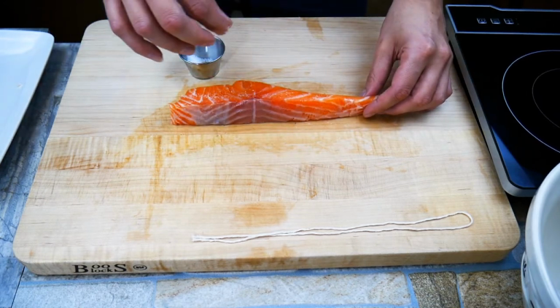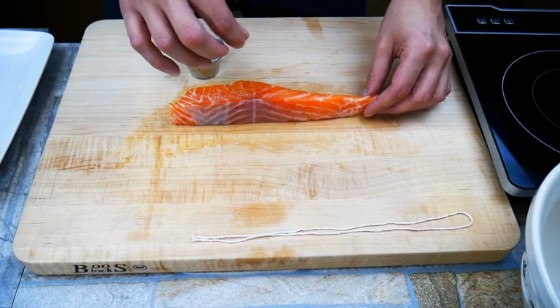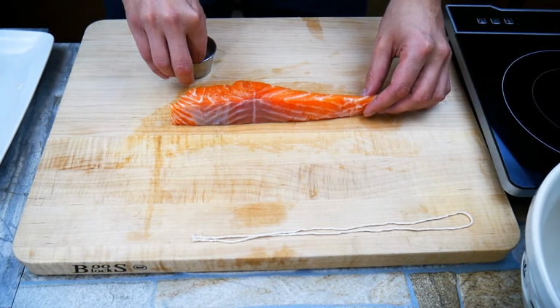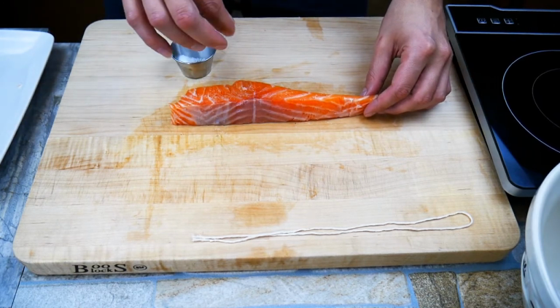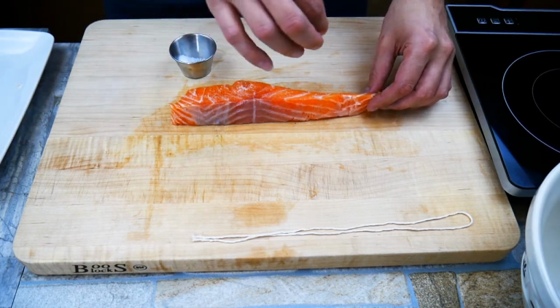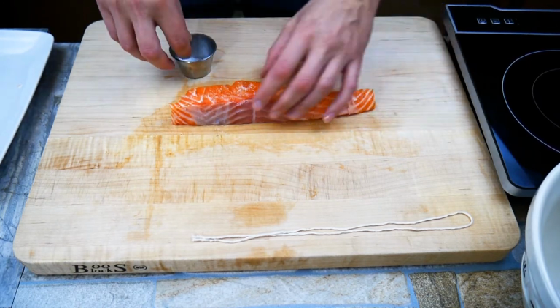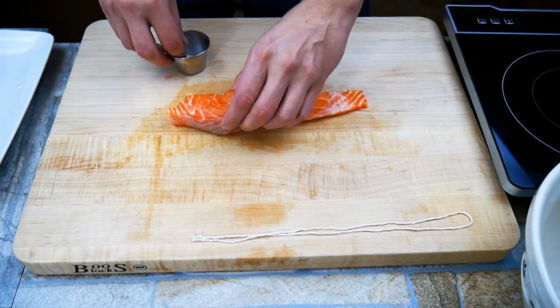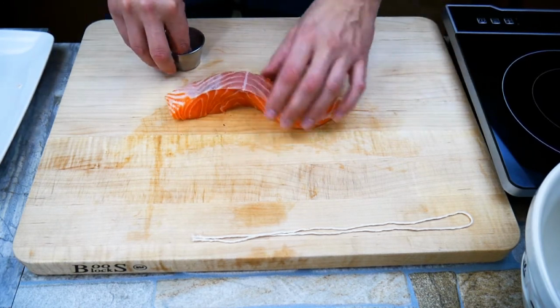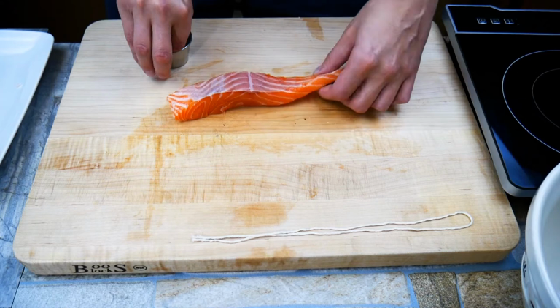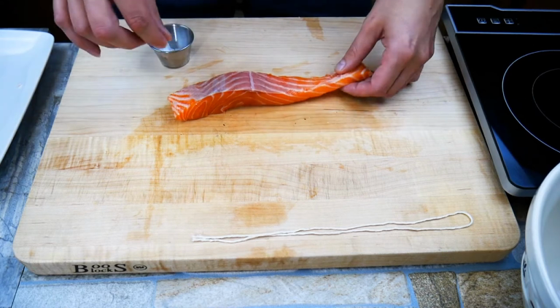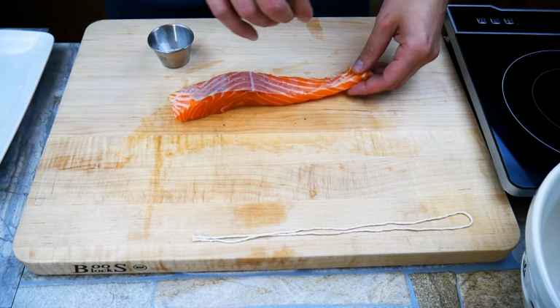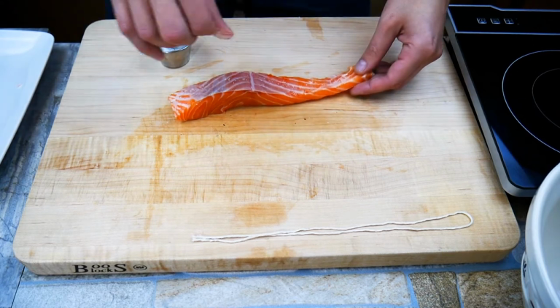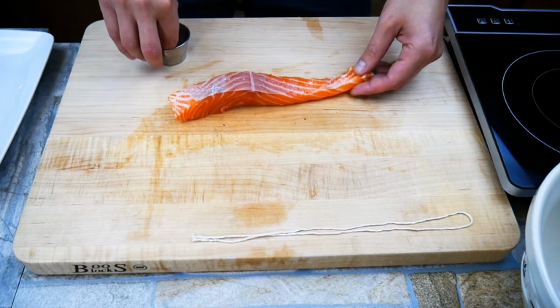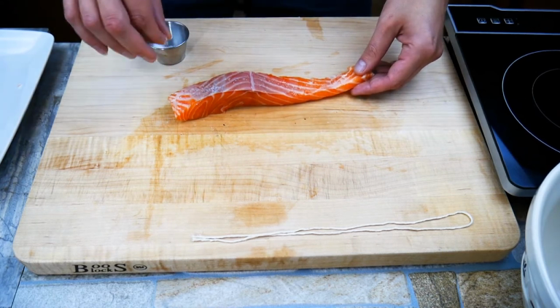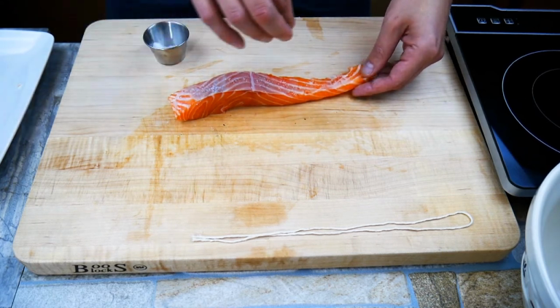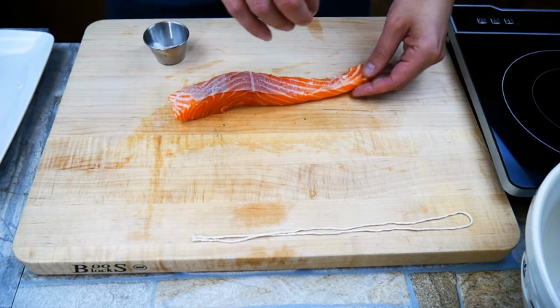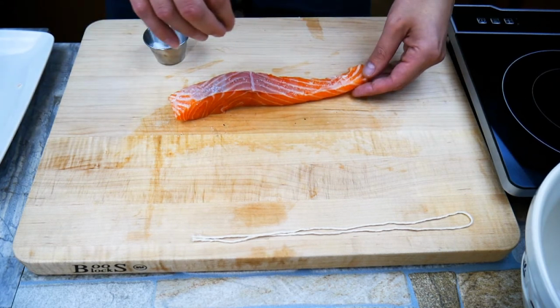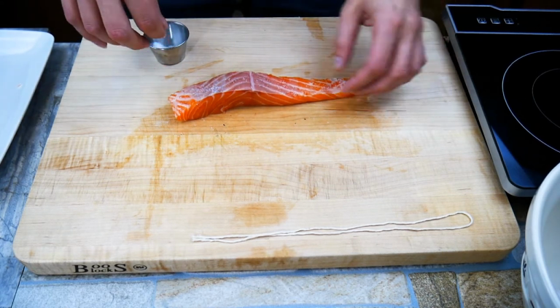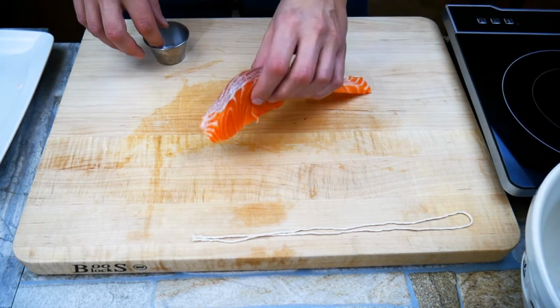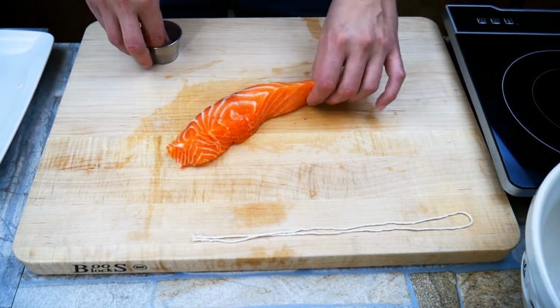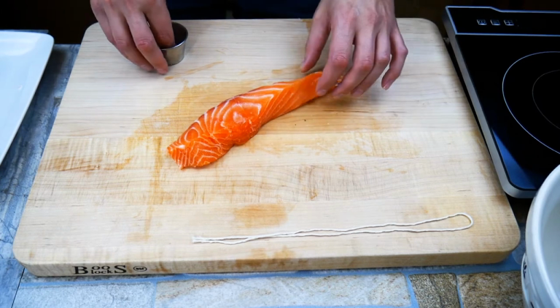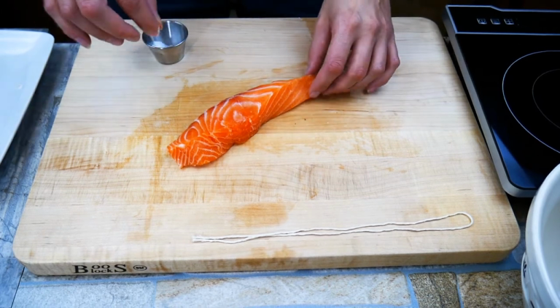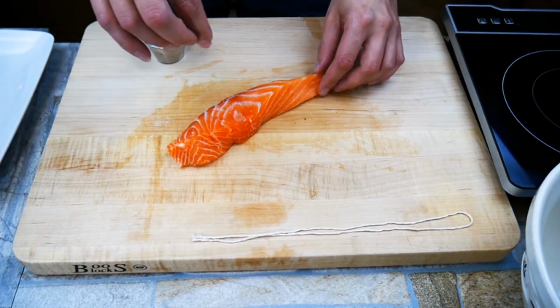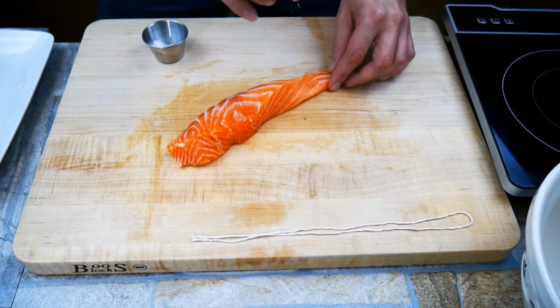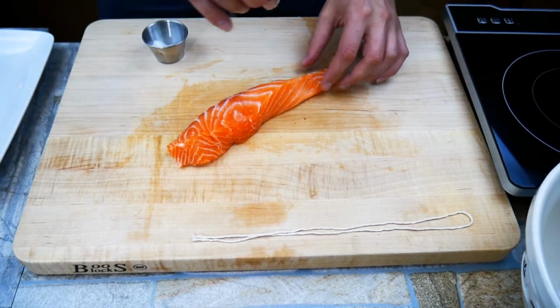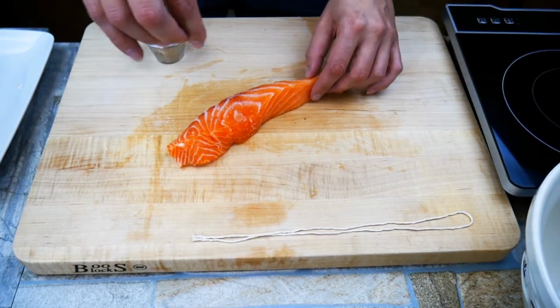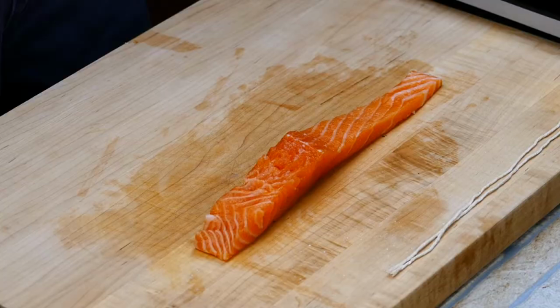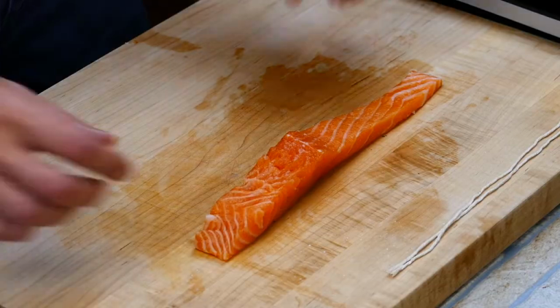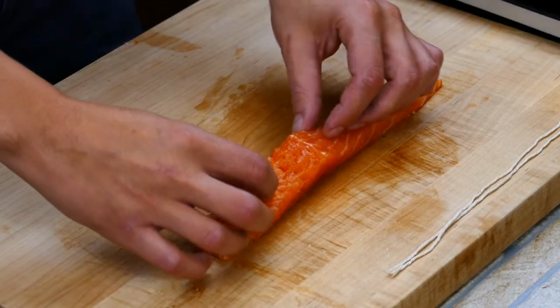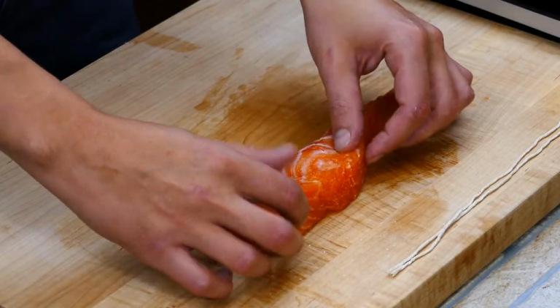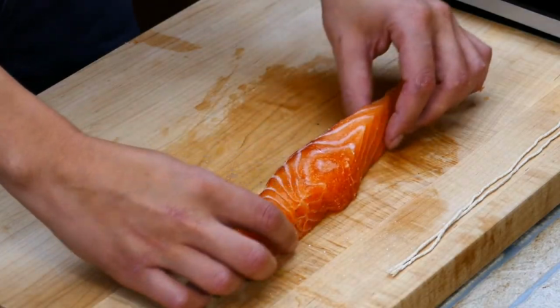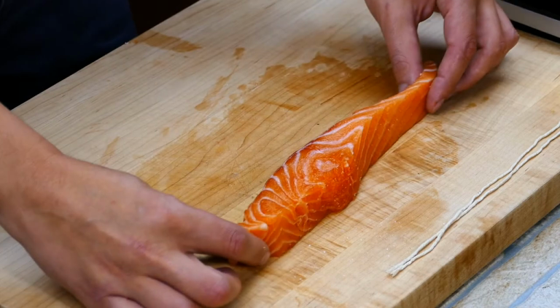I like using a little sea salt here. This is our chance to season the fish — make sure you get the sides, something that's often forgotten when seasoning fish. So we're gonna get all the sides here.